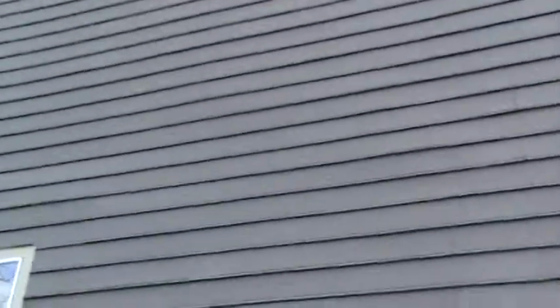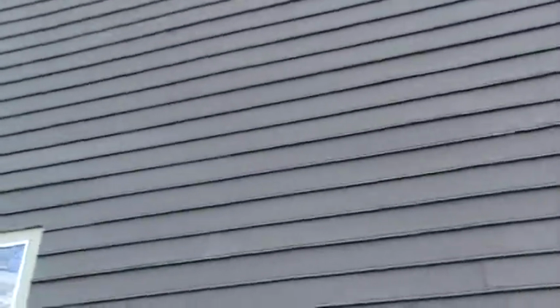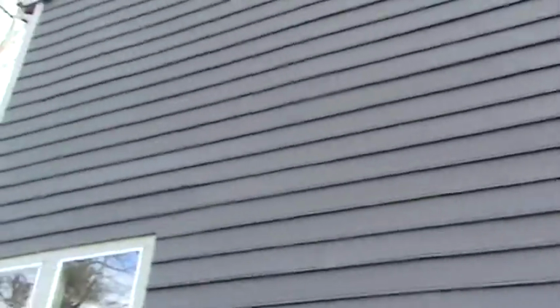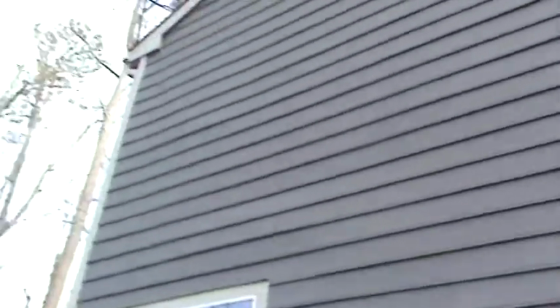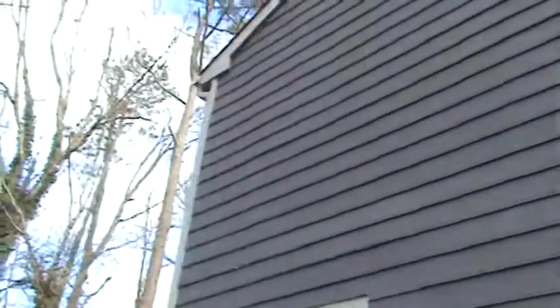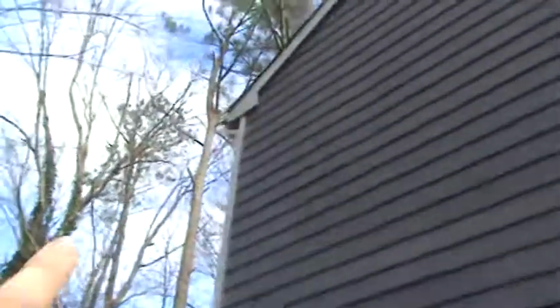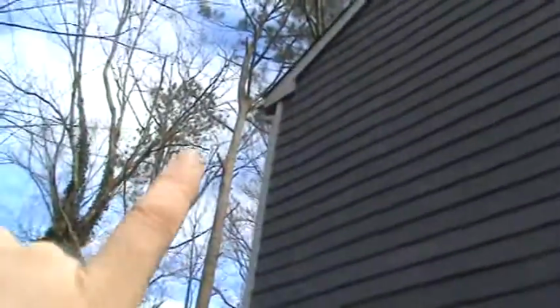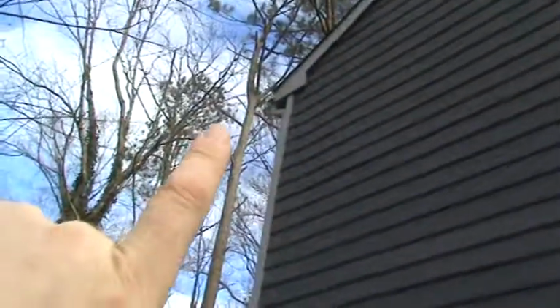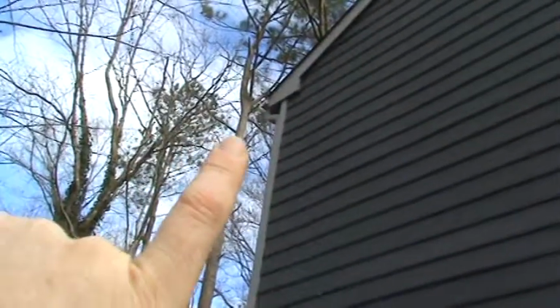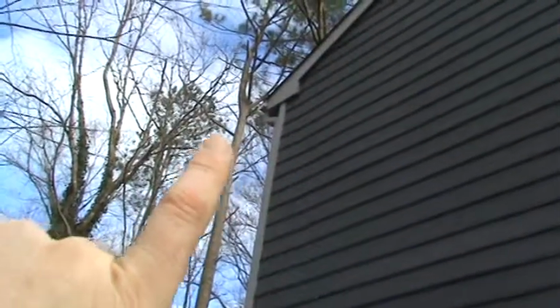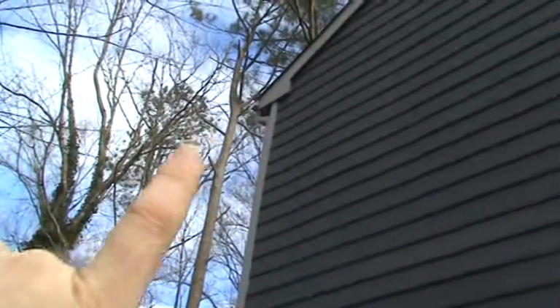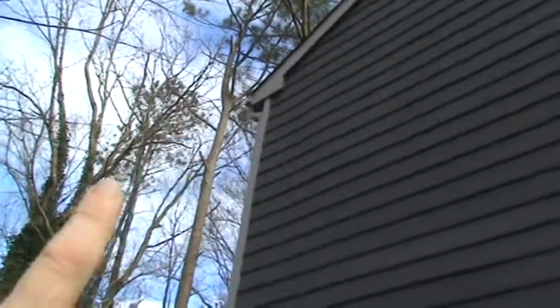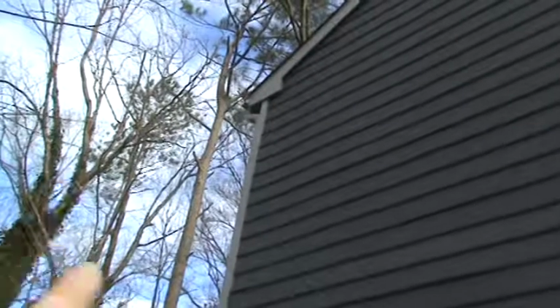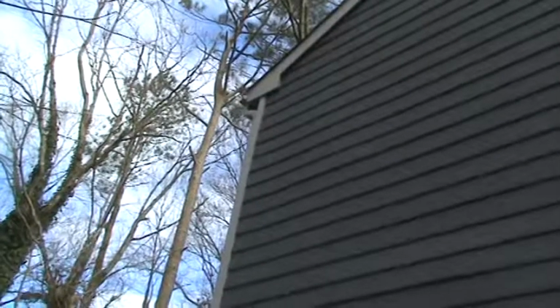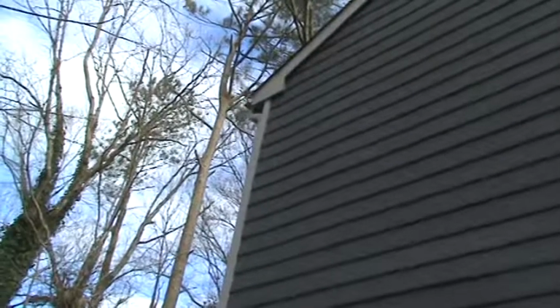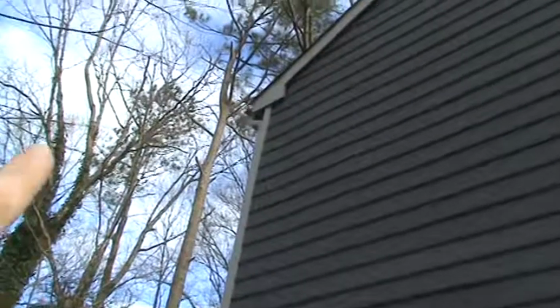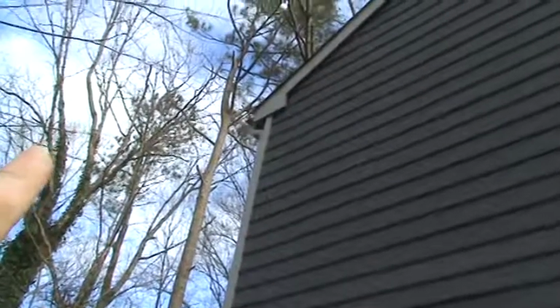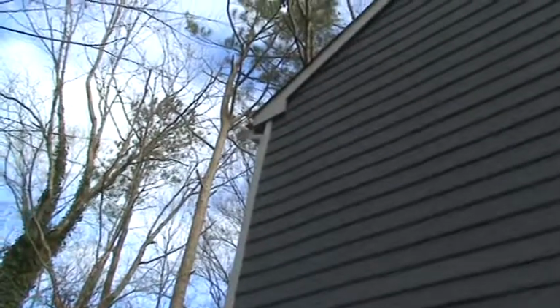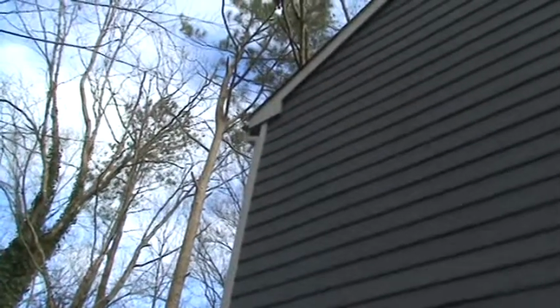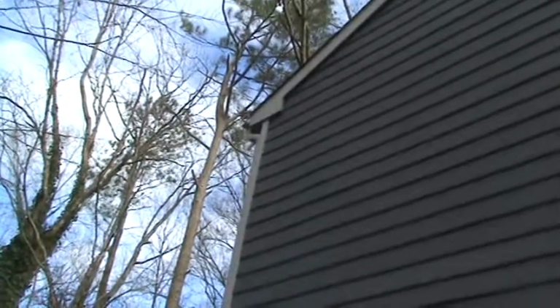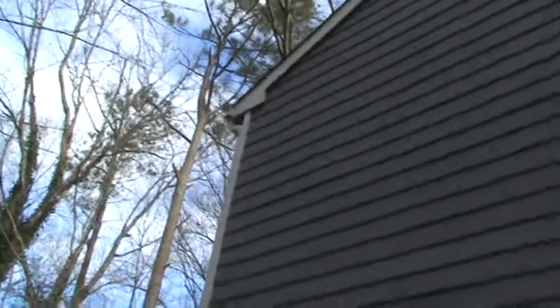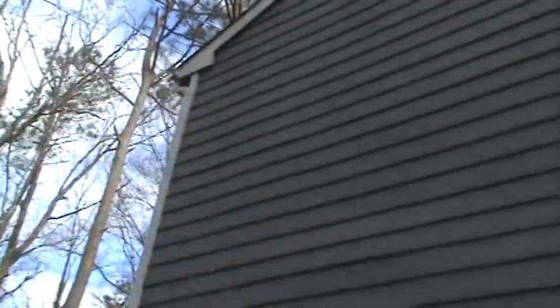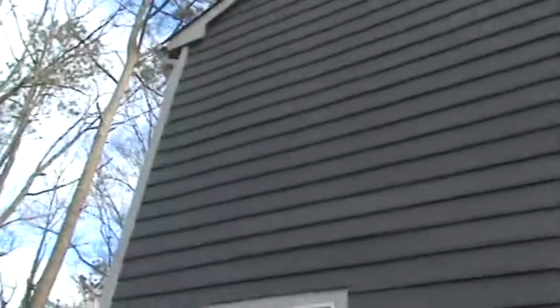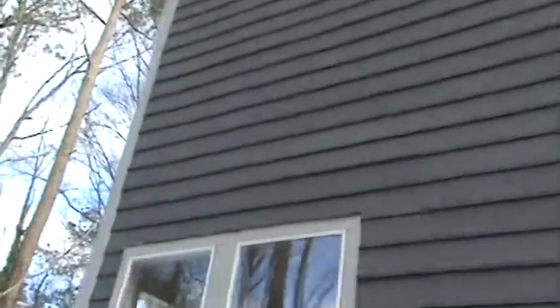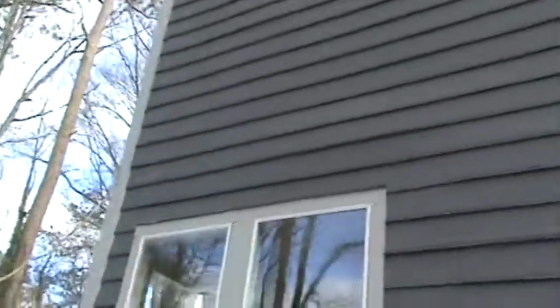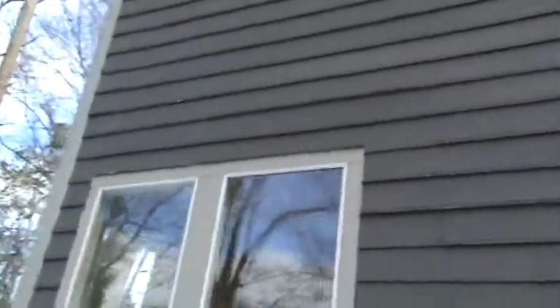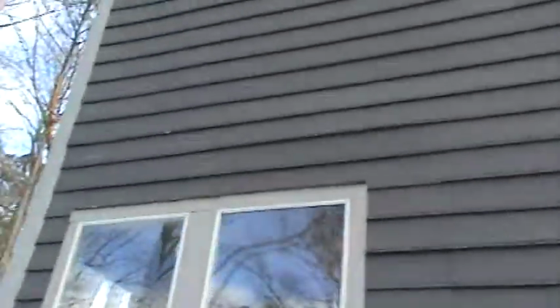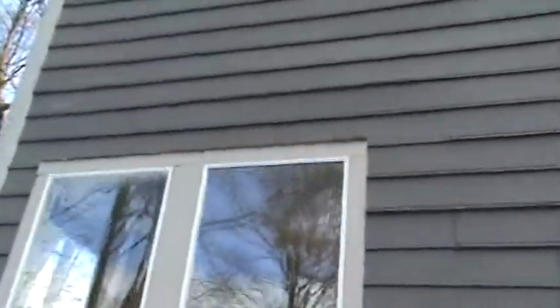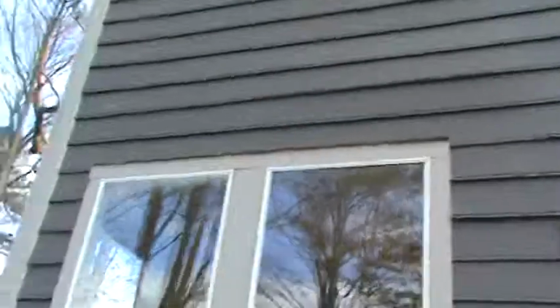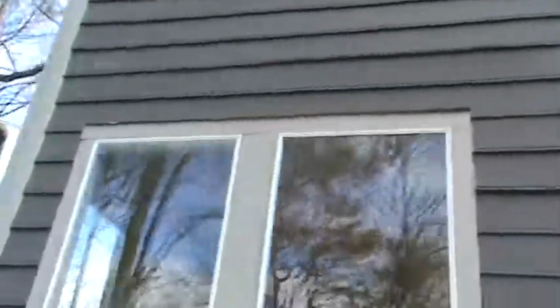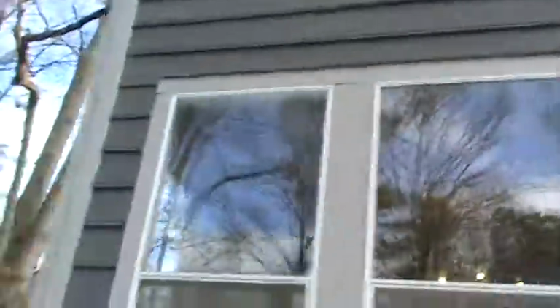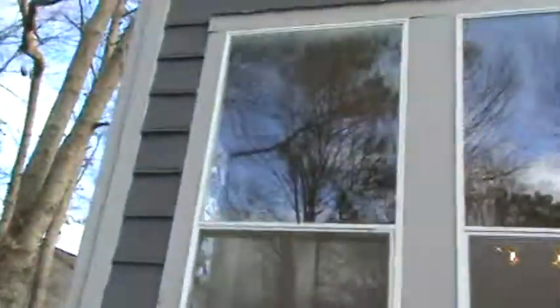The same thing happened with this left rear gutter — they ripped the end cap off the gutter, so now all that water is just coming down through. So all of this siding on this side needs to be replaced.